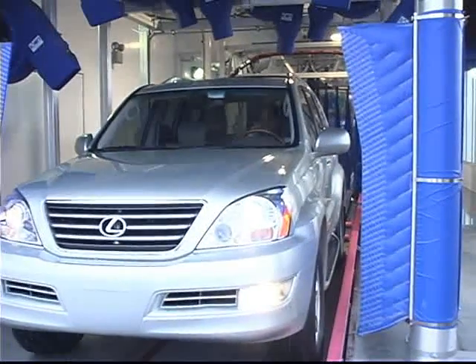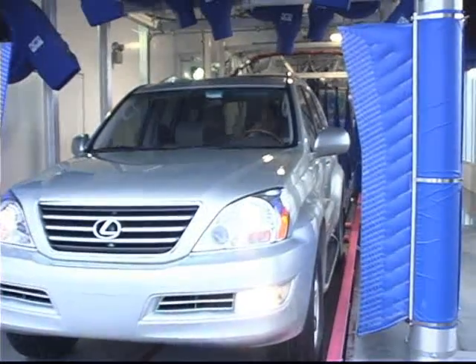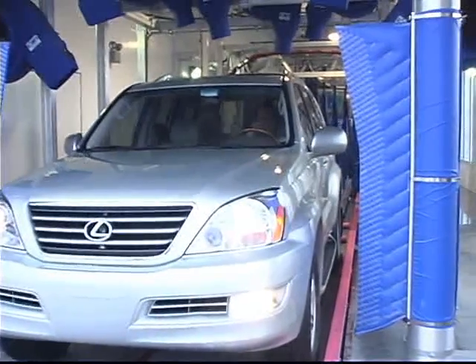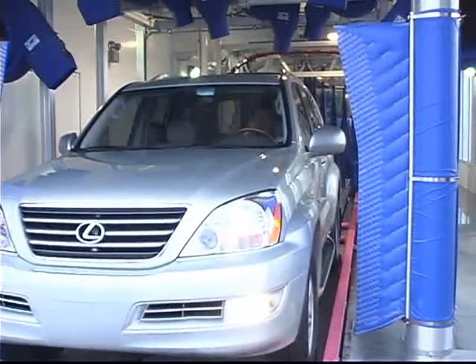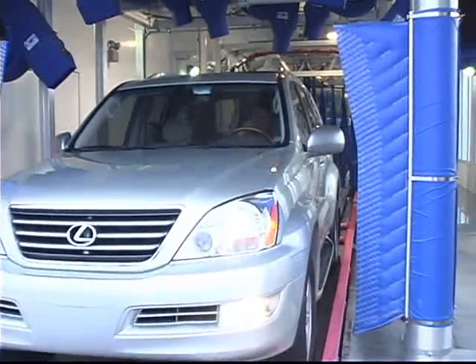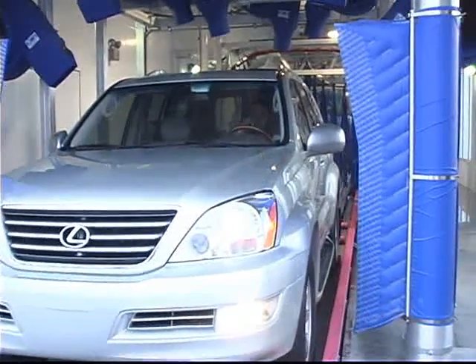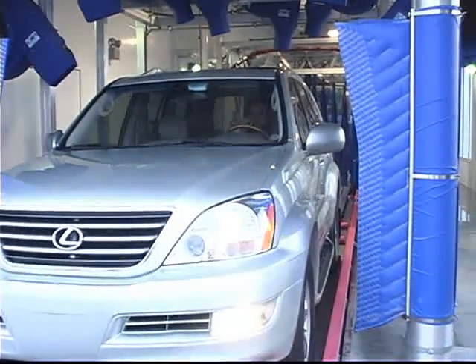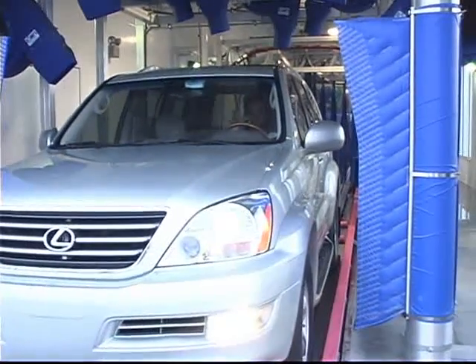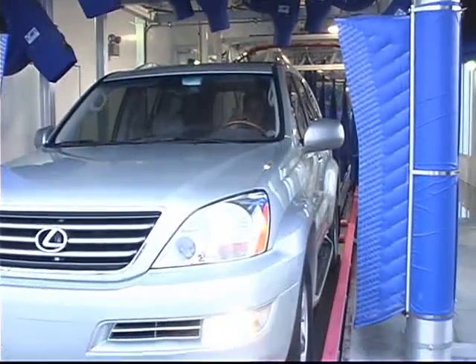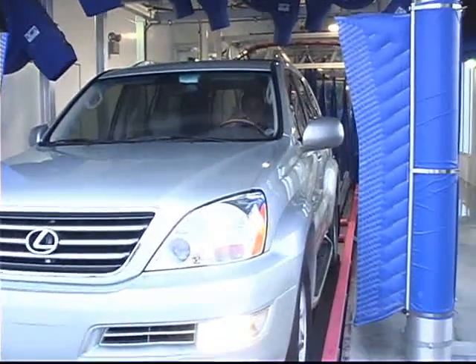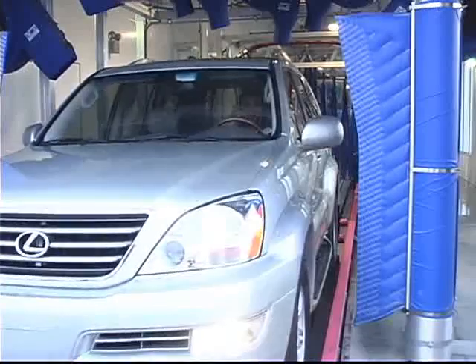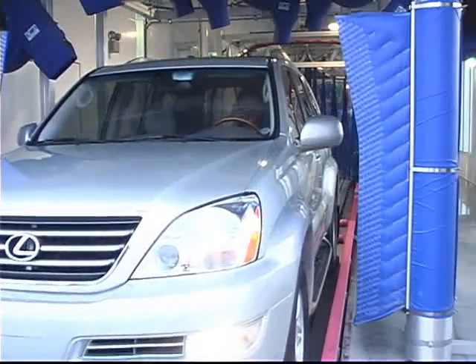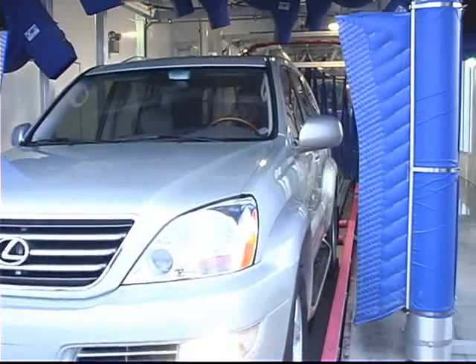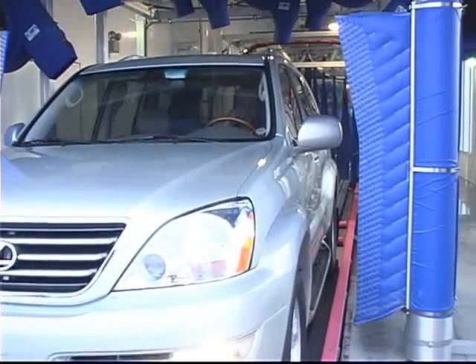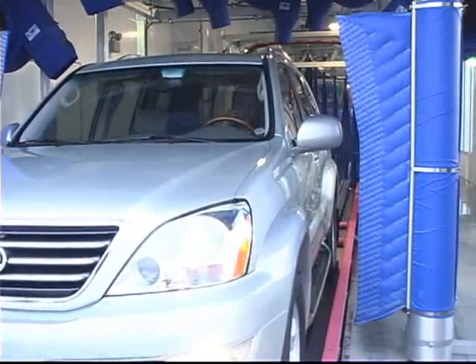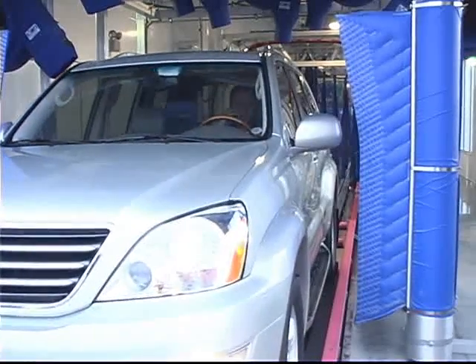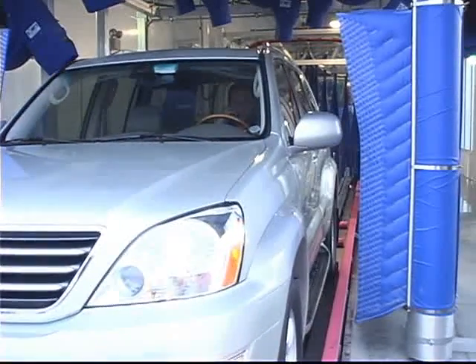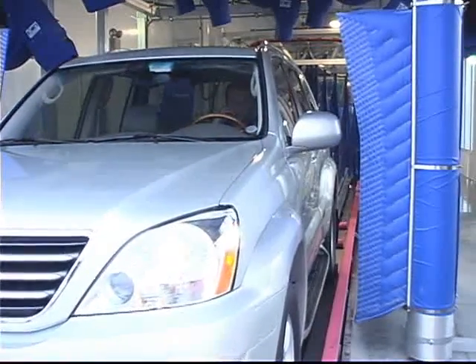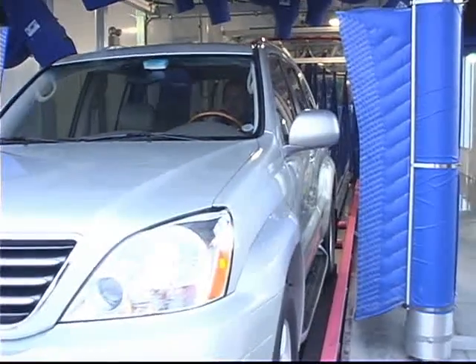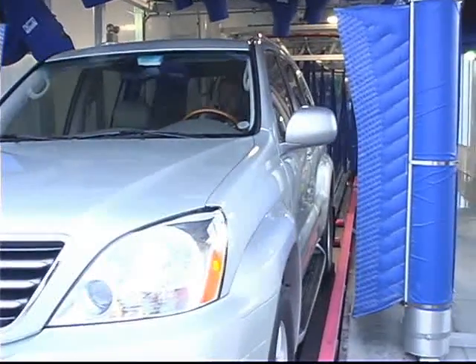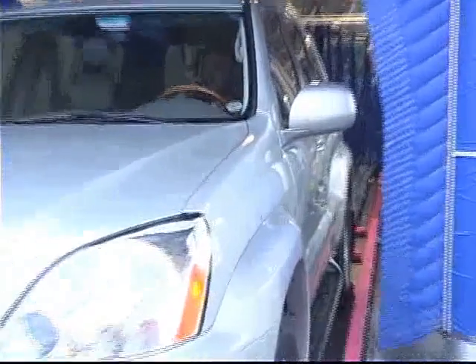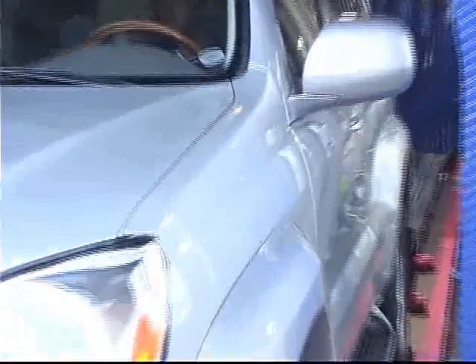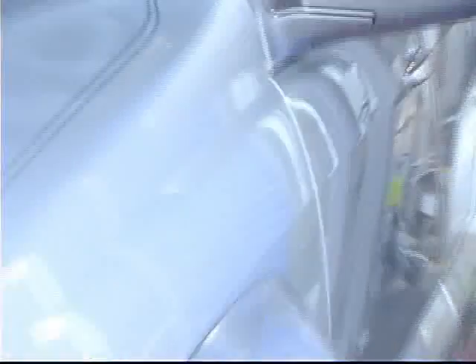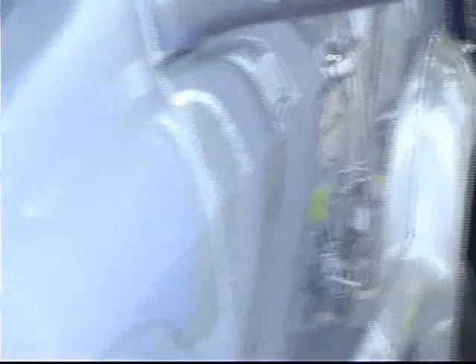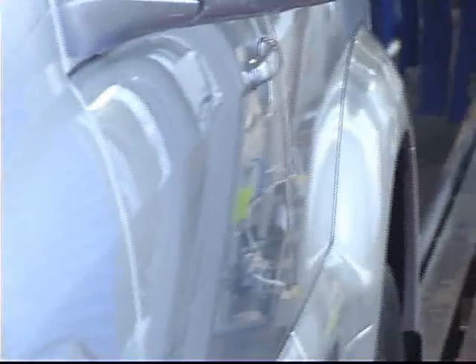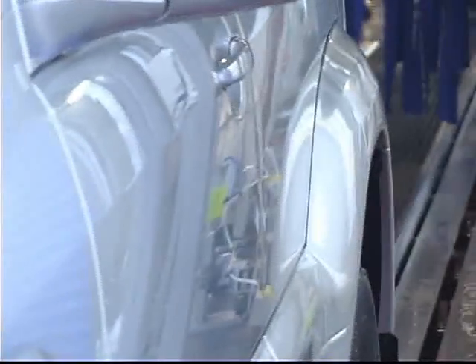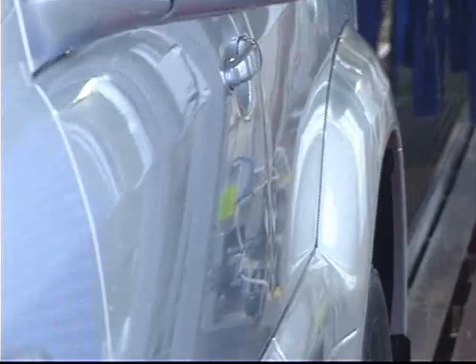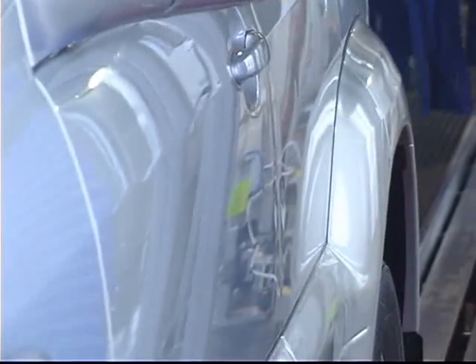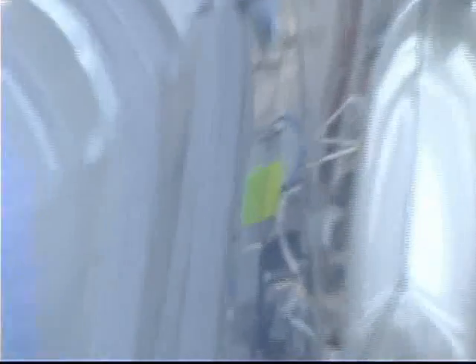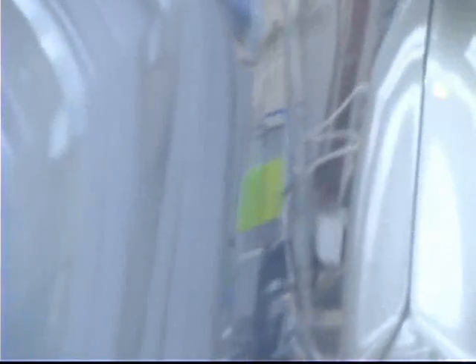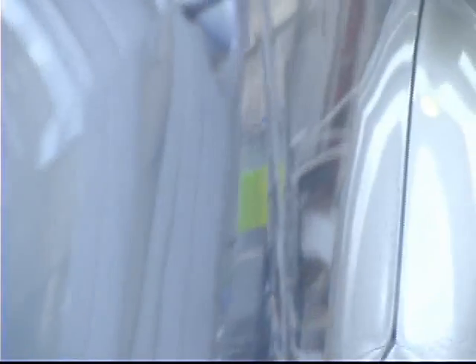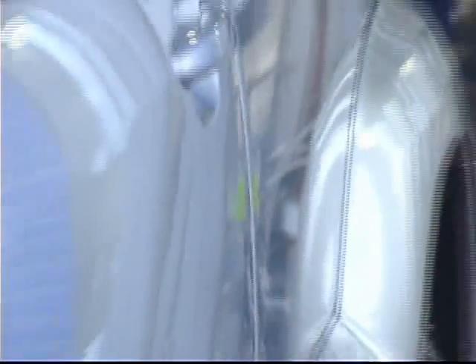If we can manage that pH level — like we've been so successful doing — we can actually get that water to run off the car, requiring less electricity, less horsepower on the dryers, and giving us a better finished product.